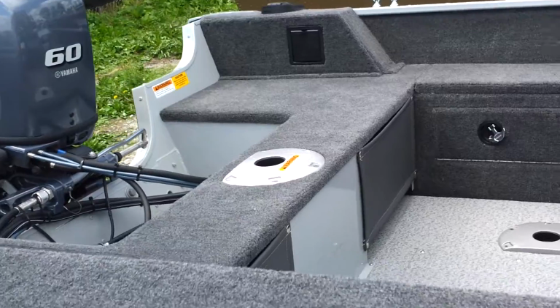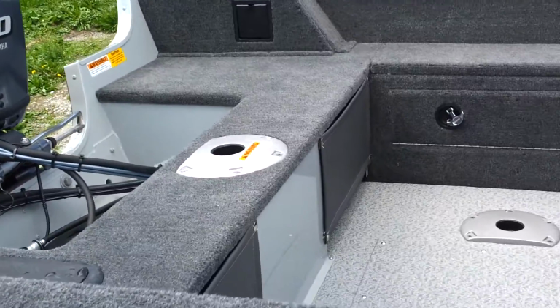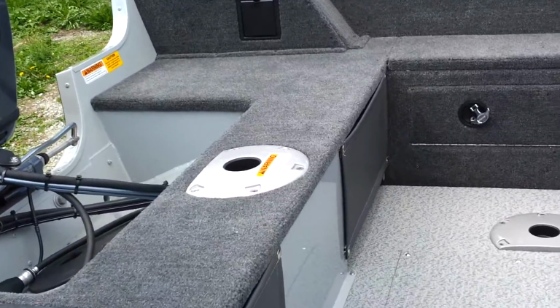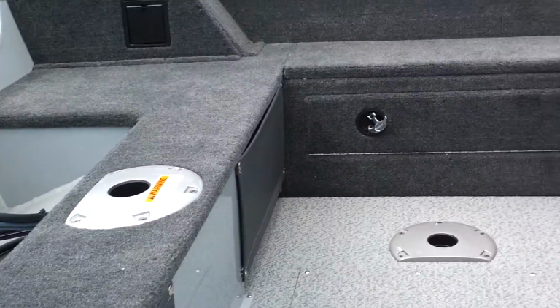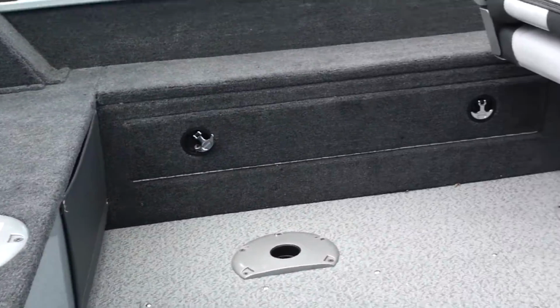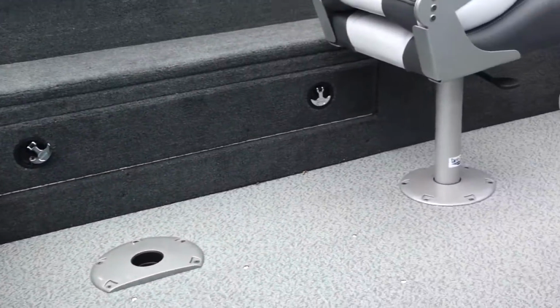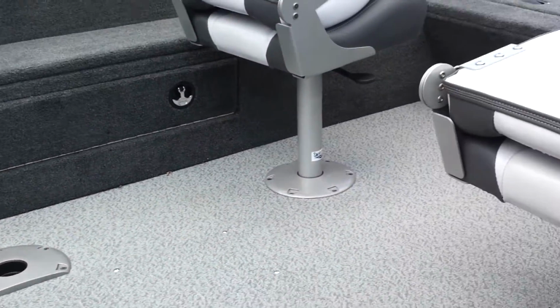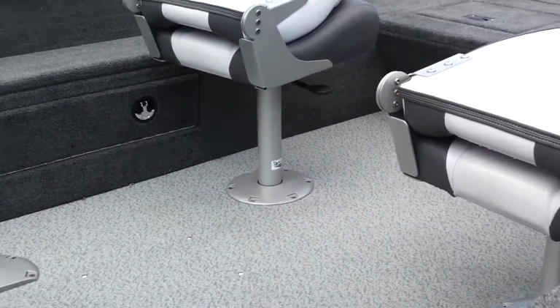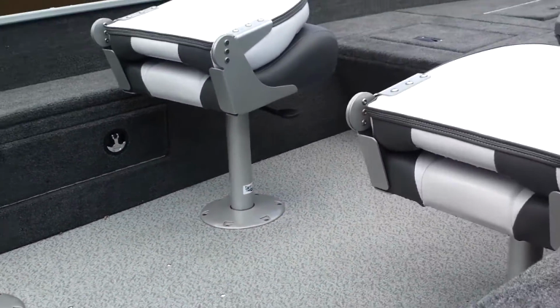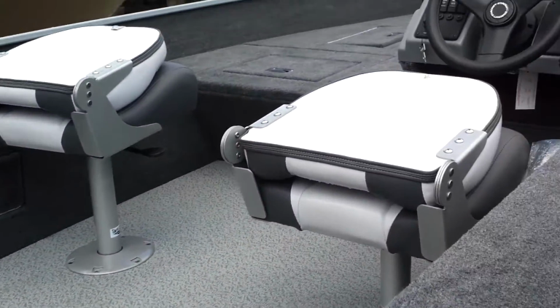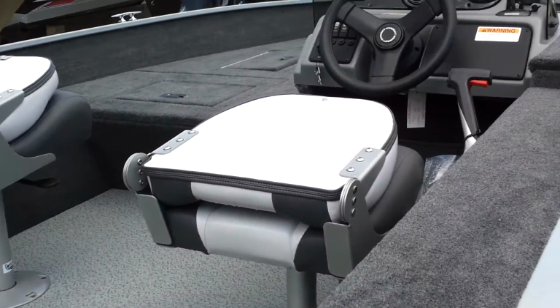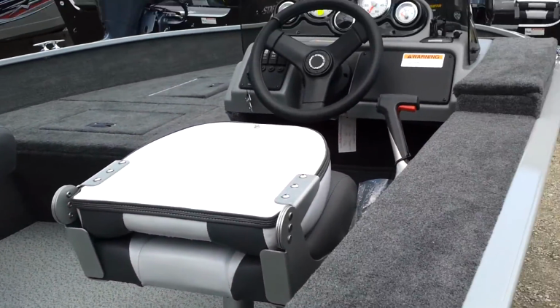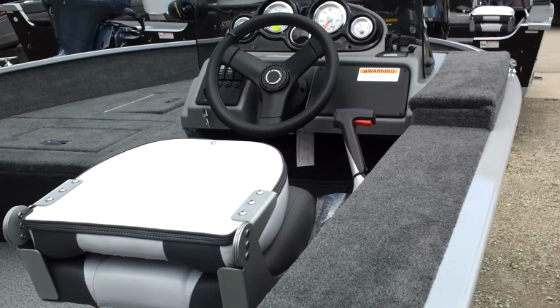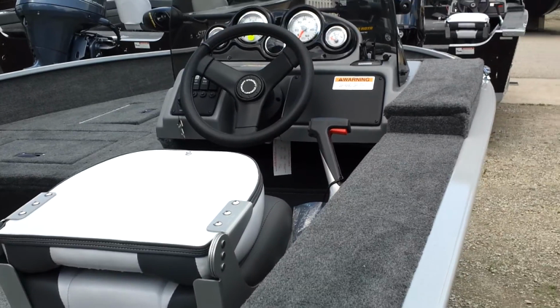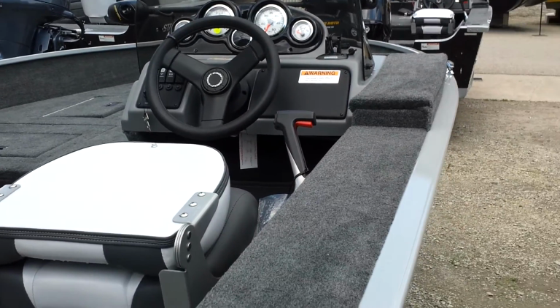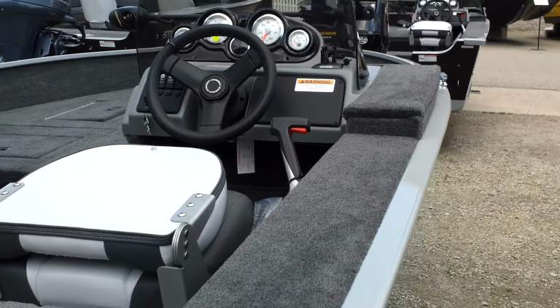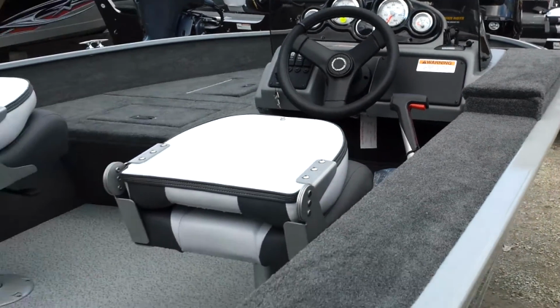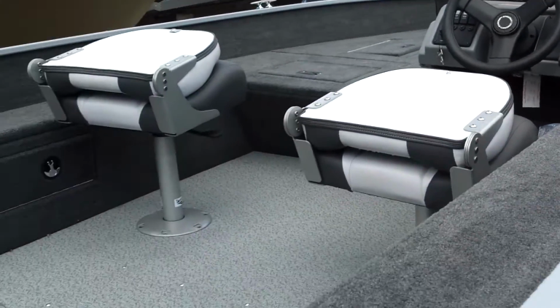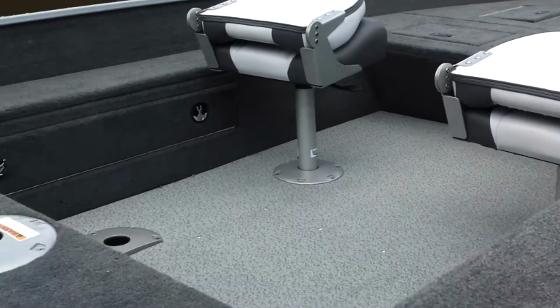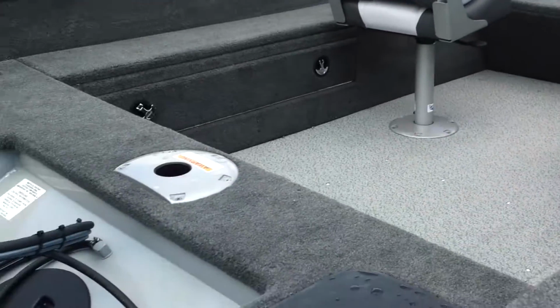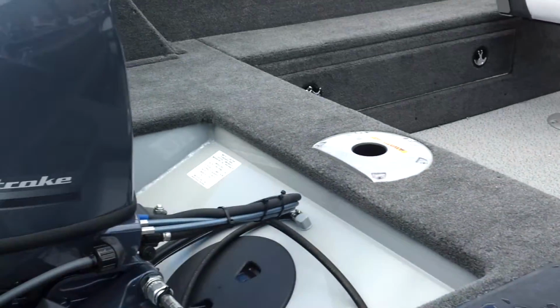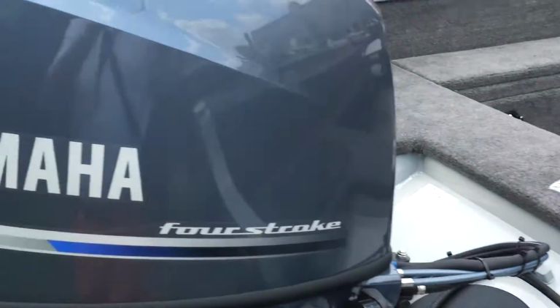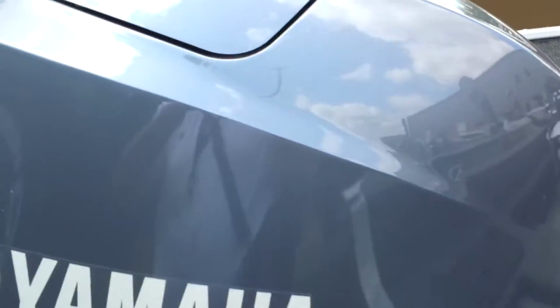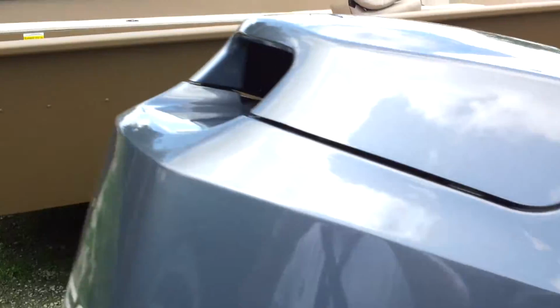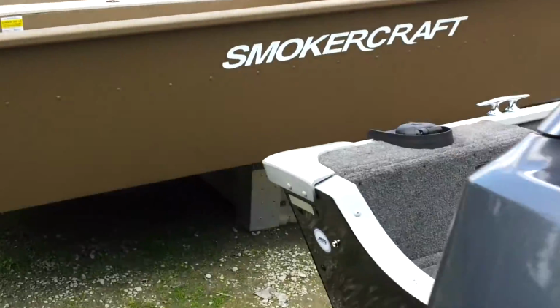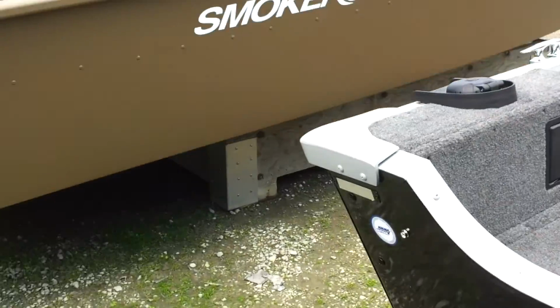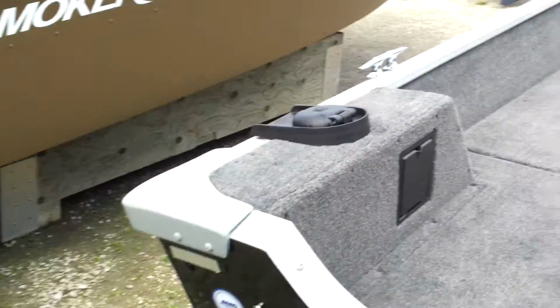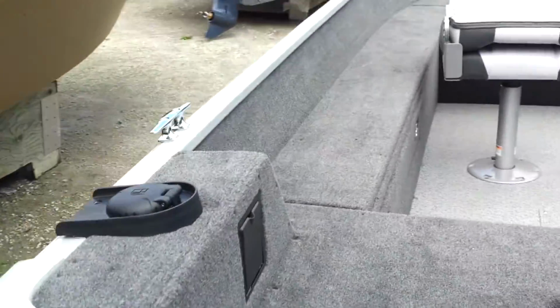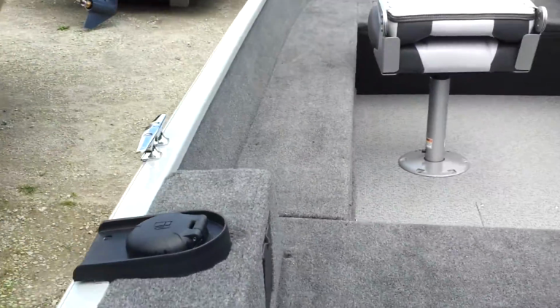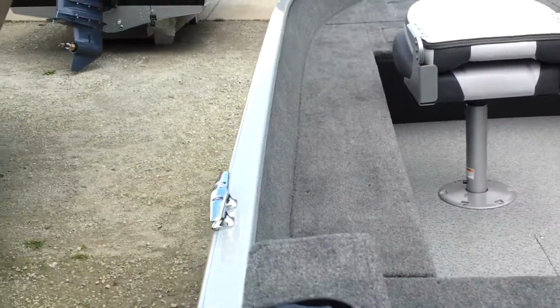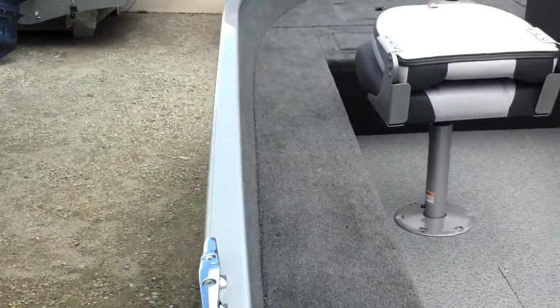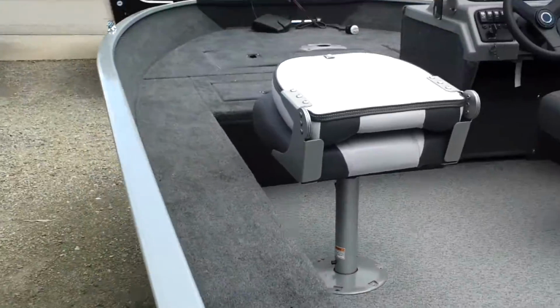It's a nice casting deck, vinyl floor, good looking helm, center rod storage.